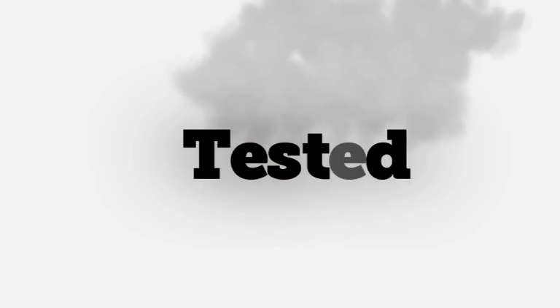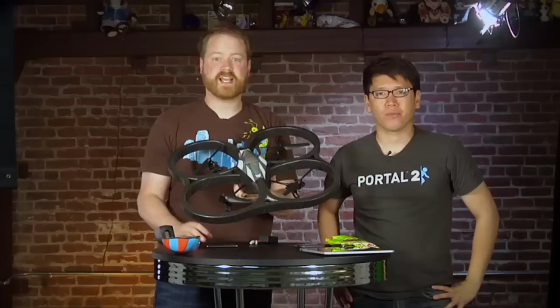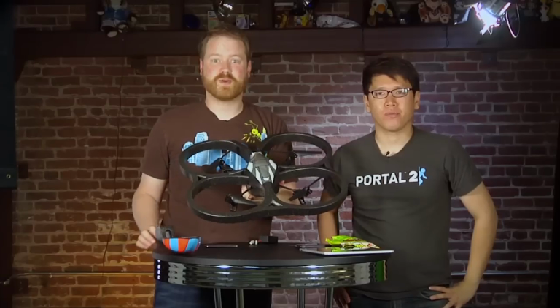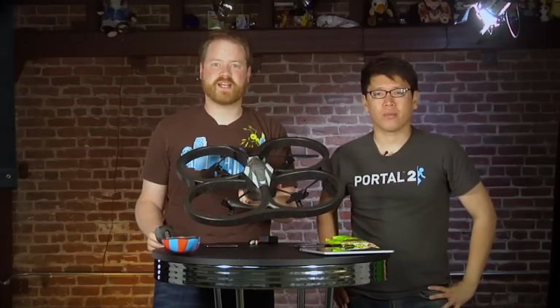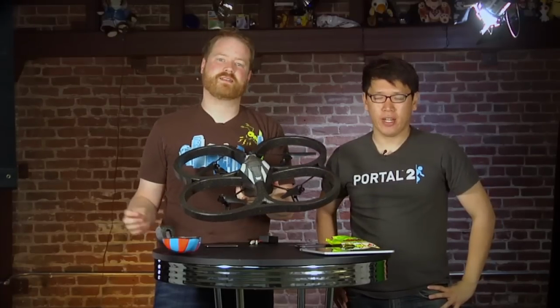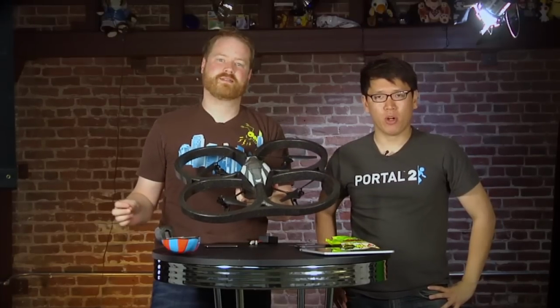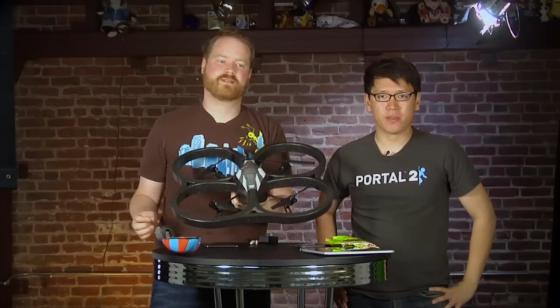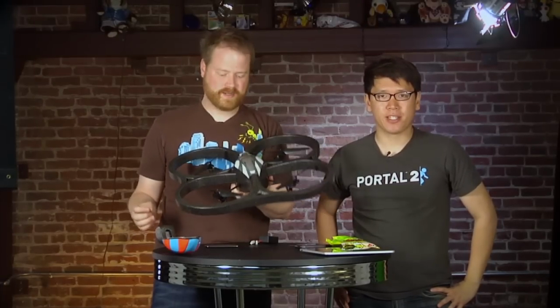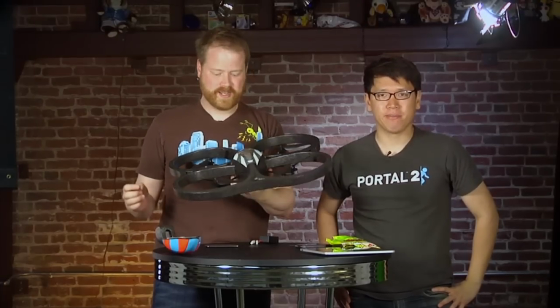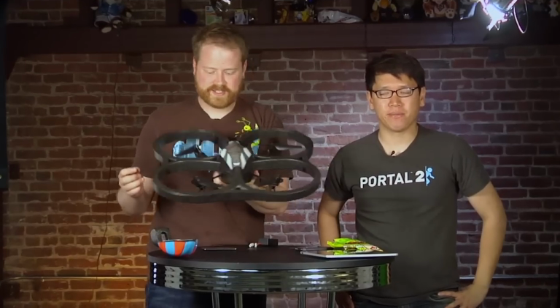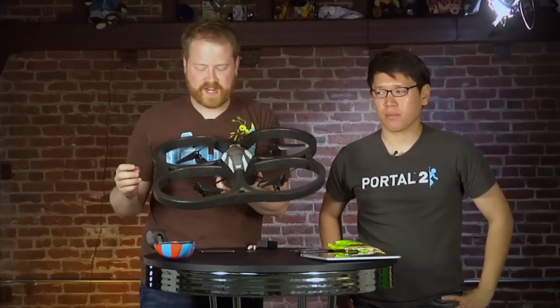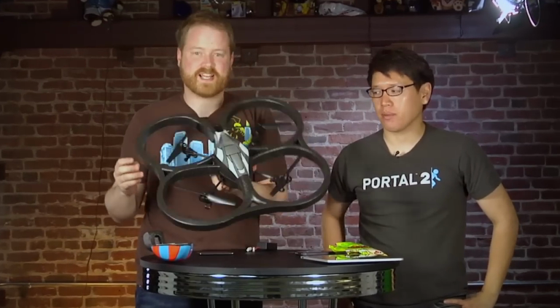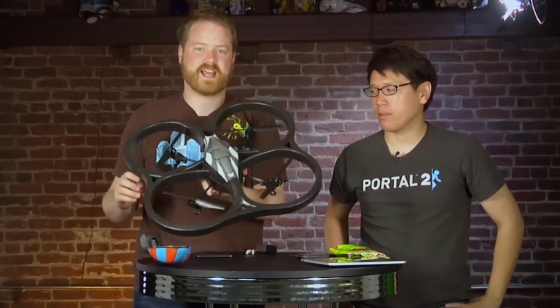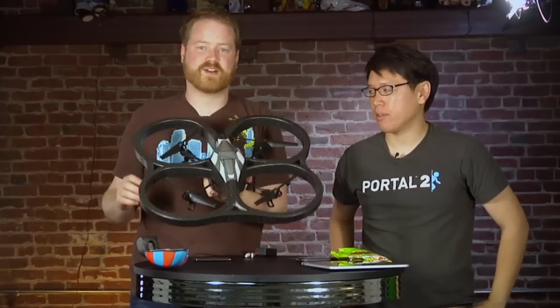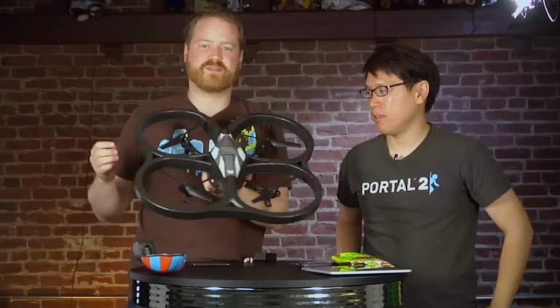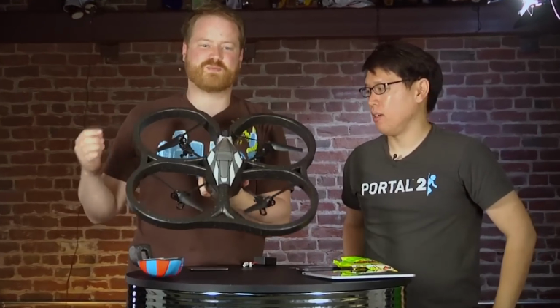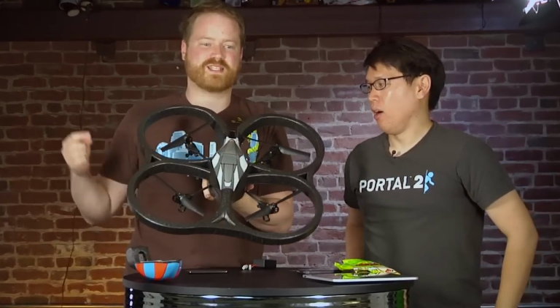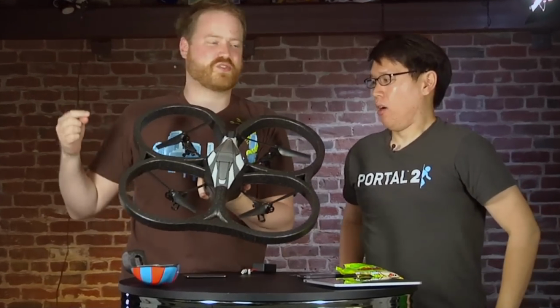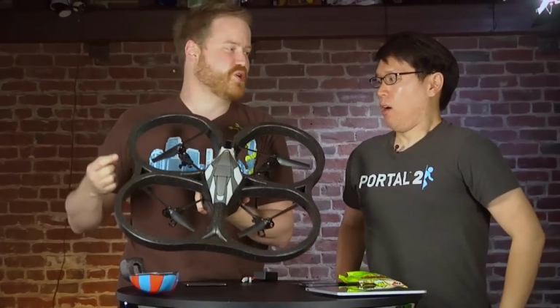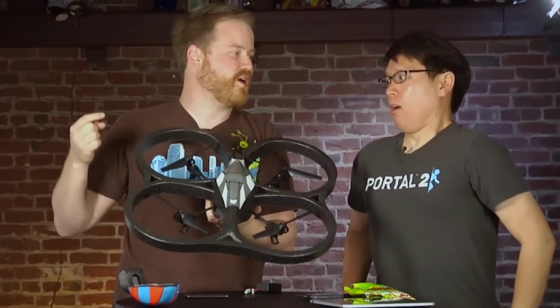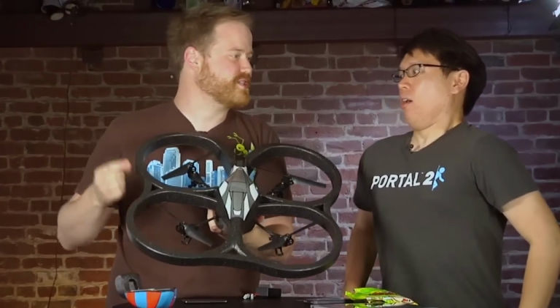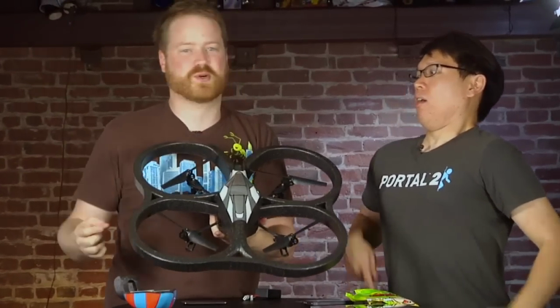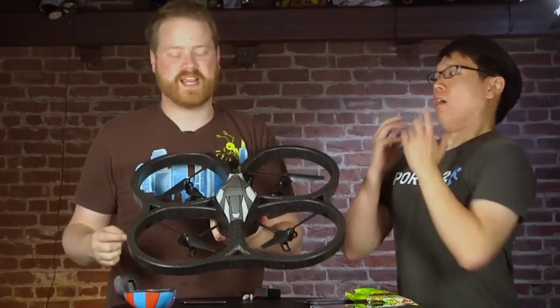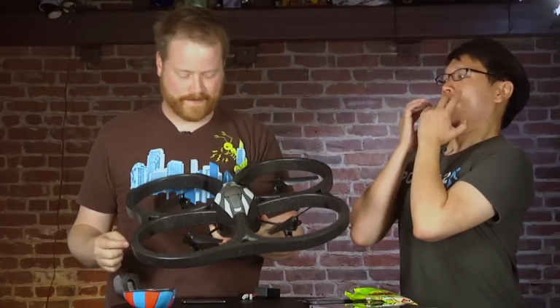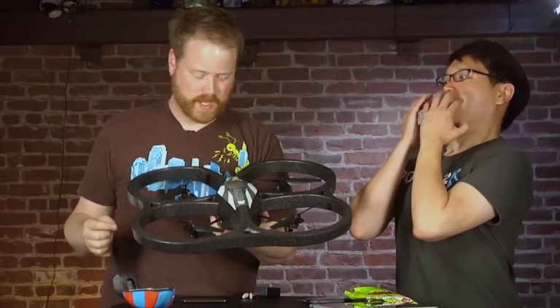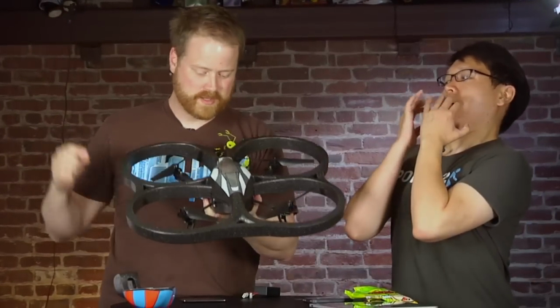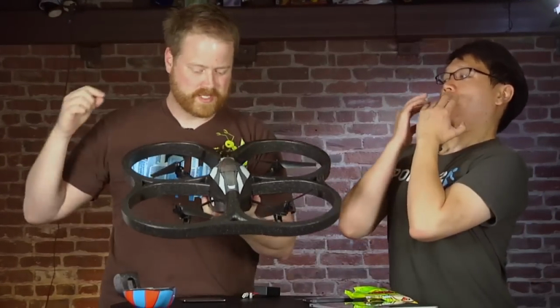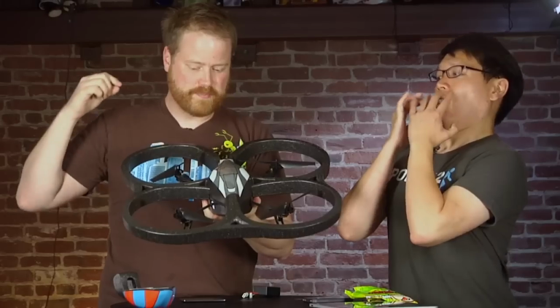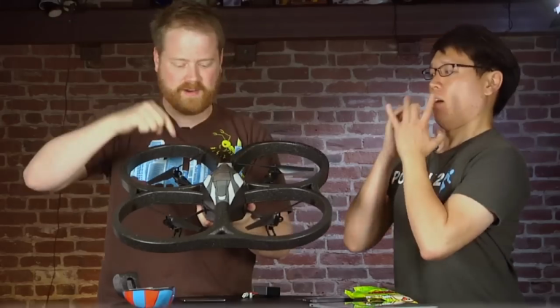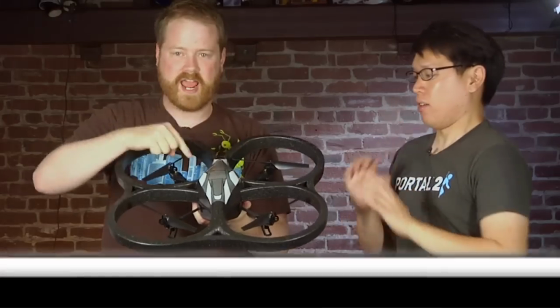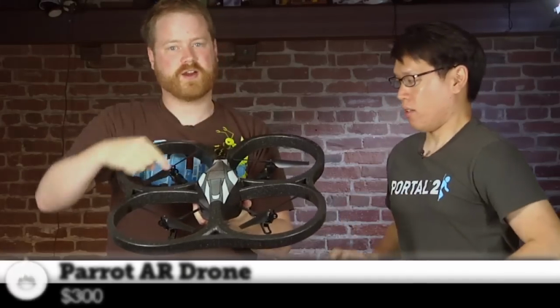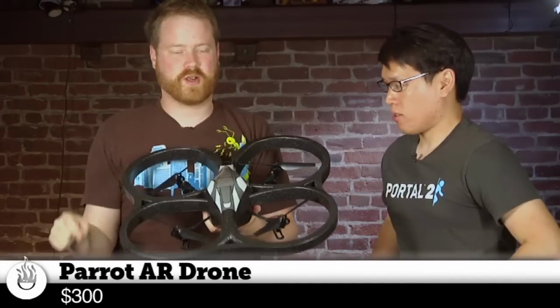Hey guys, this is Will from Tested and I'm Norm from Tested. It is a very exciting day here because we have an expensive, stupid, awesome toy here. This is the Parrot AR Drone.